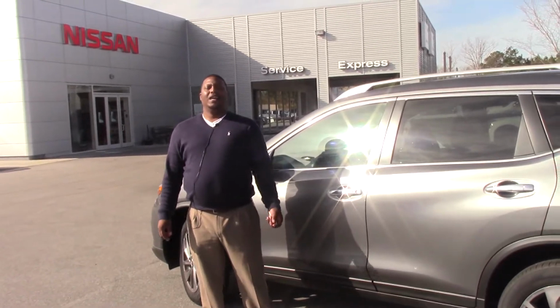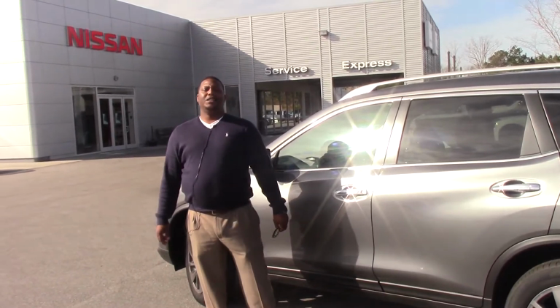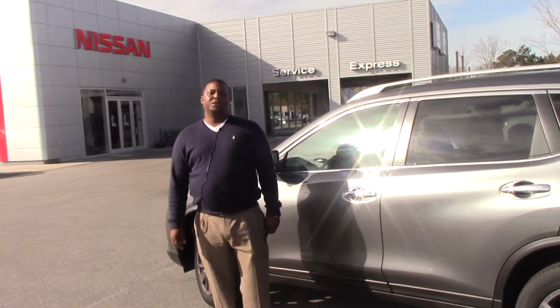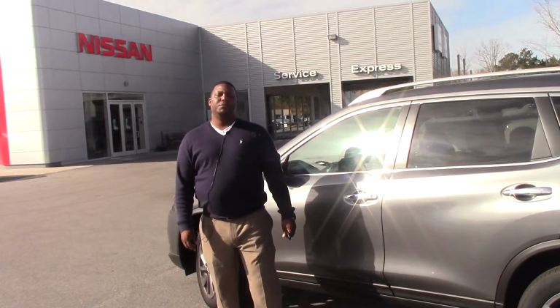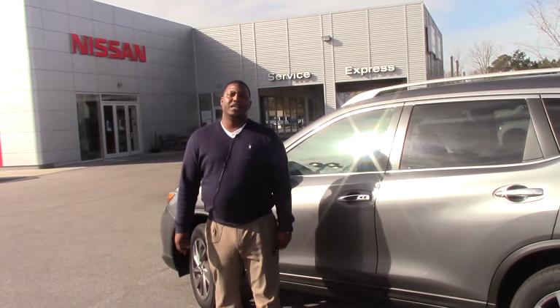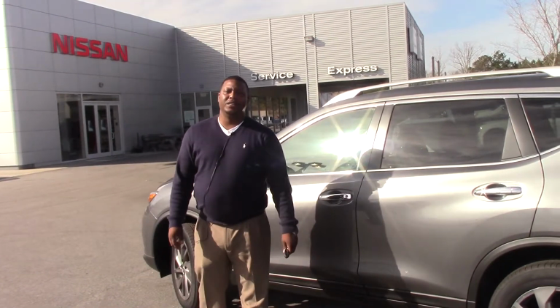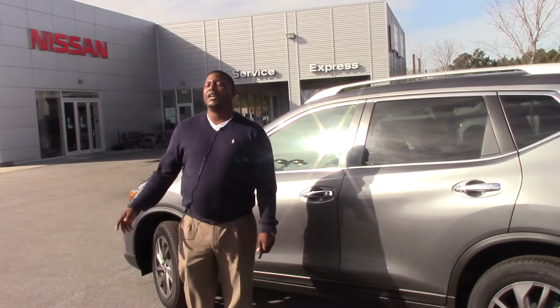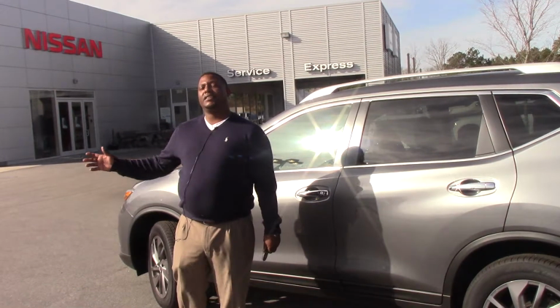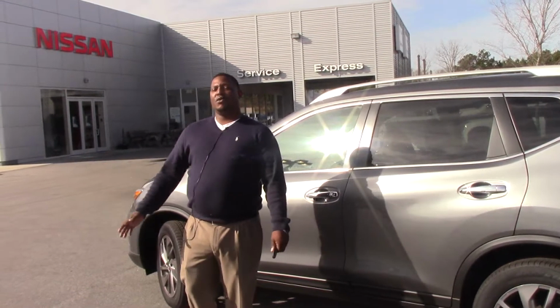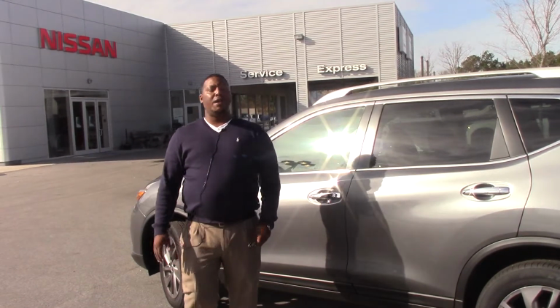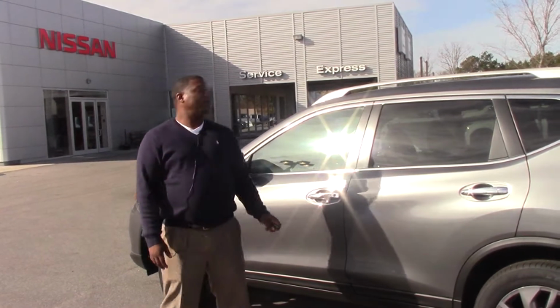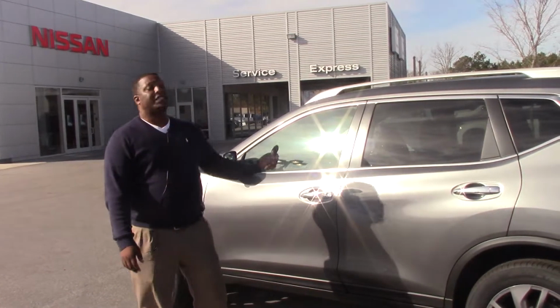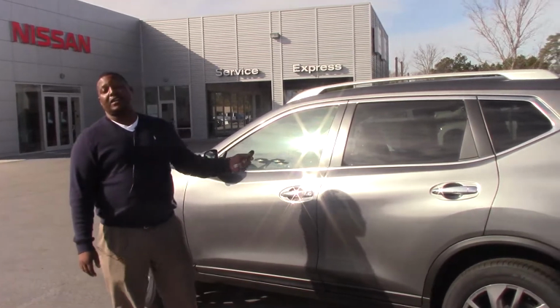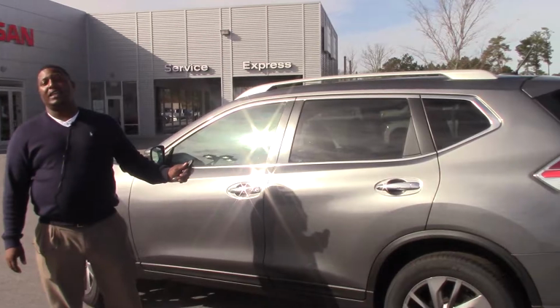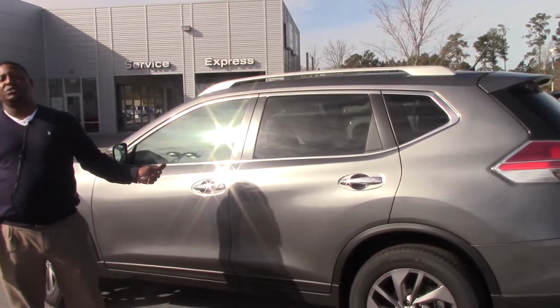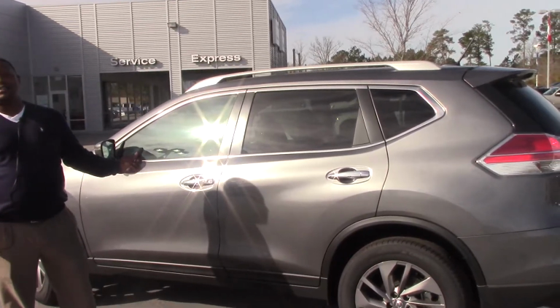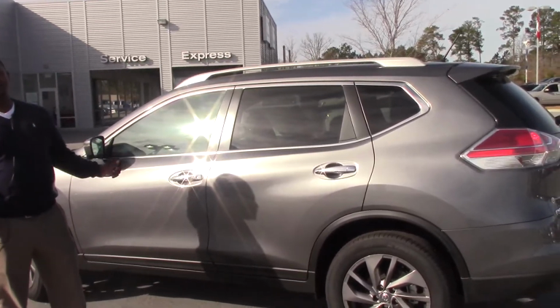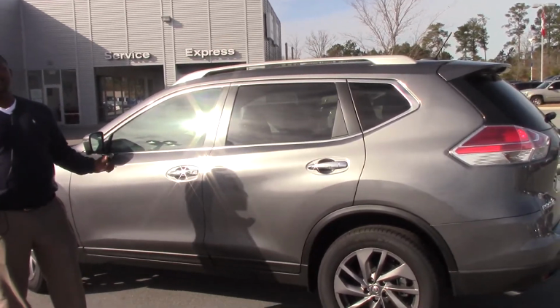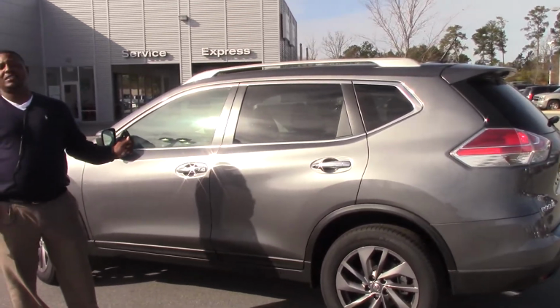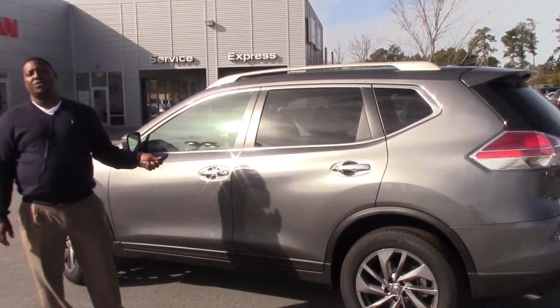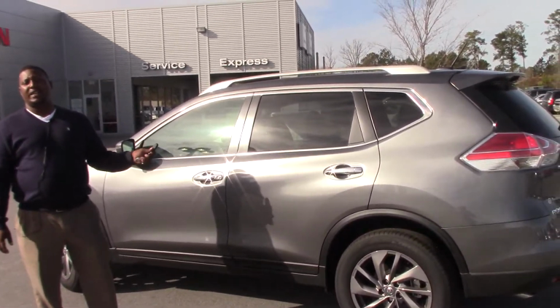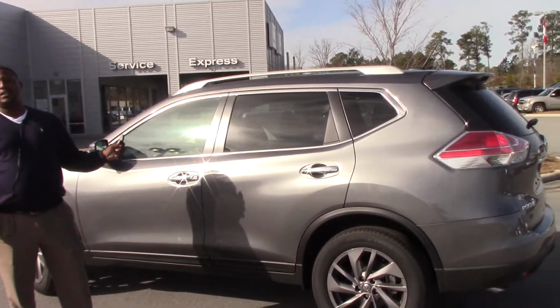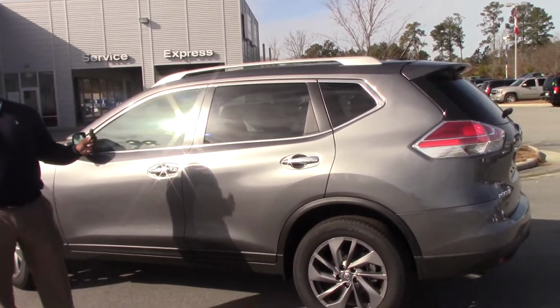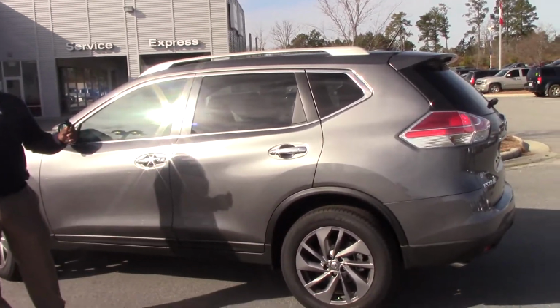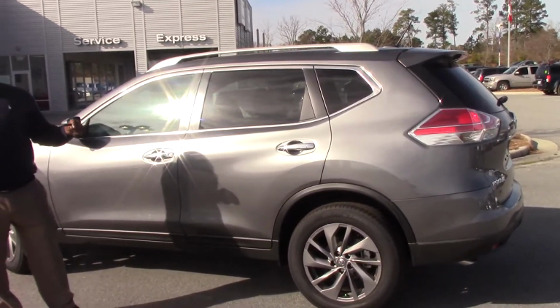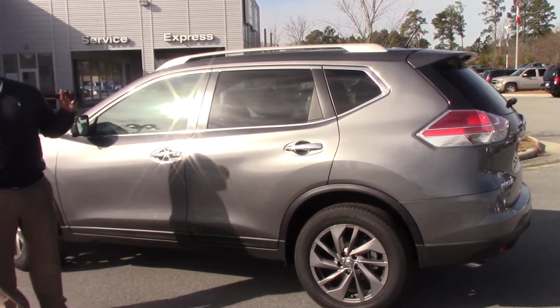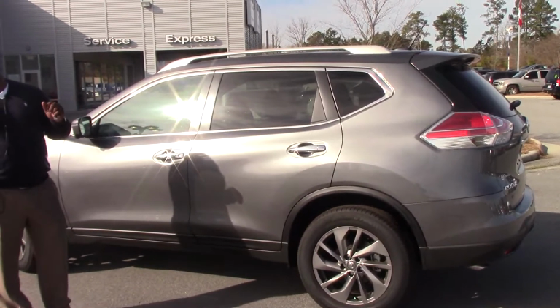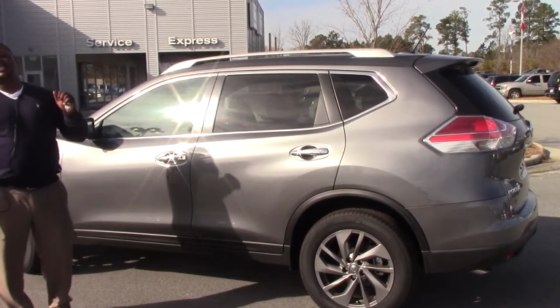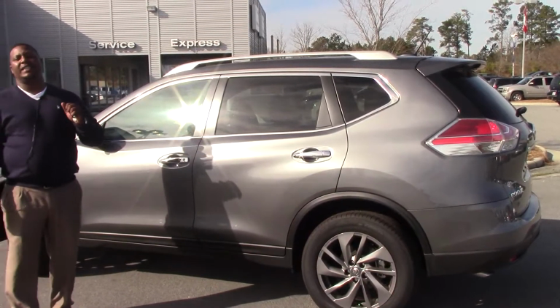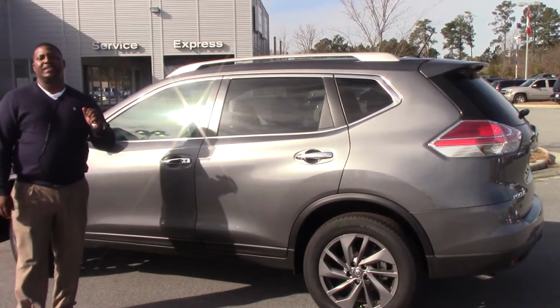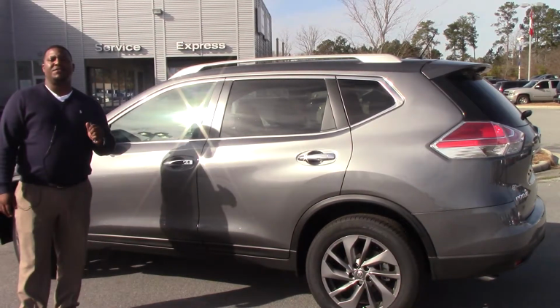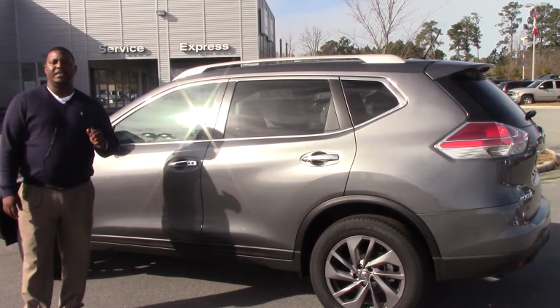How are you doing? My name is Donnell Reese. We're here at Nissan Aronograppus, taking a look at this 2016 Nissan Rogue SL all-wheel drive. The stock number is N10790.